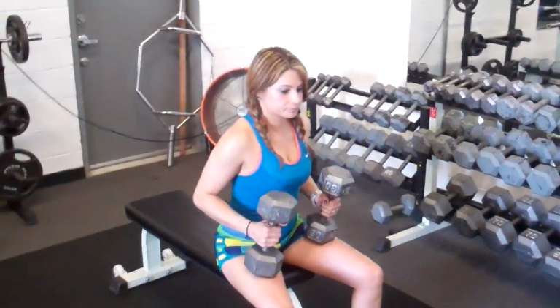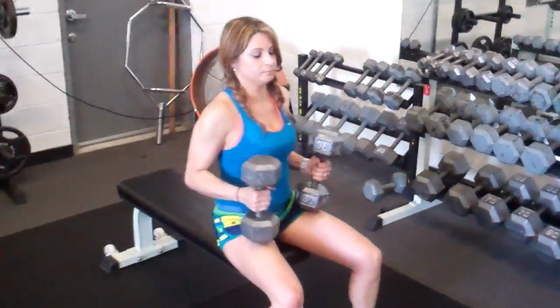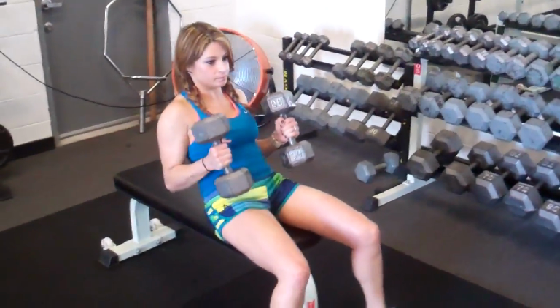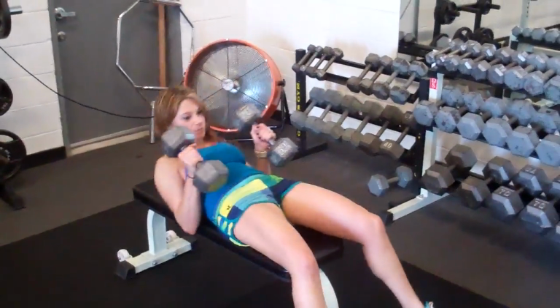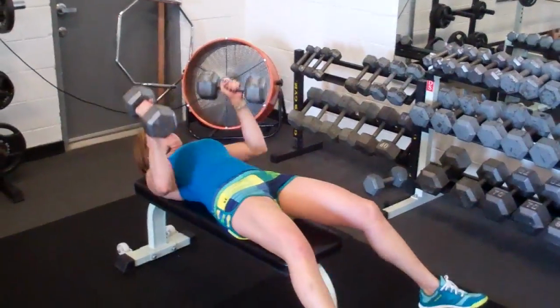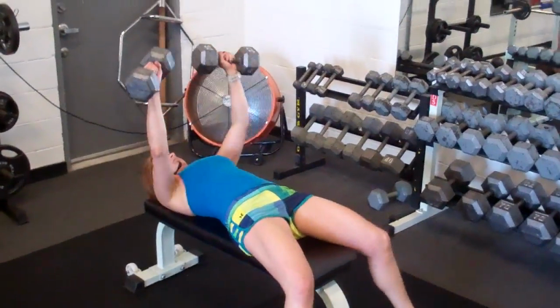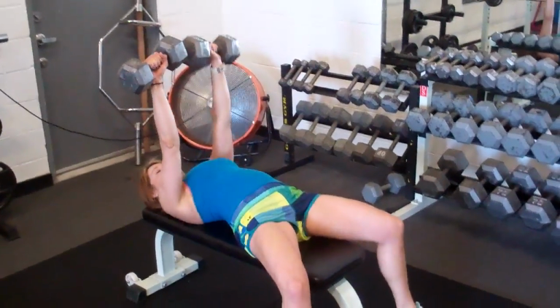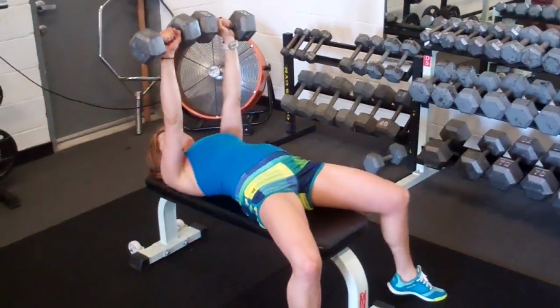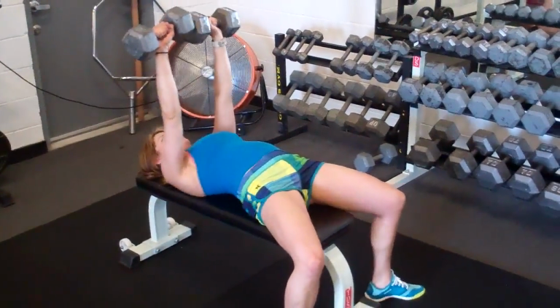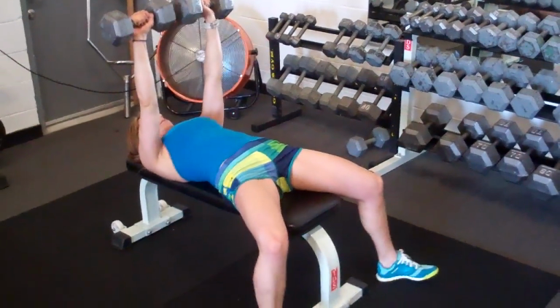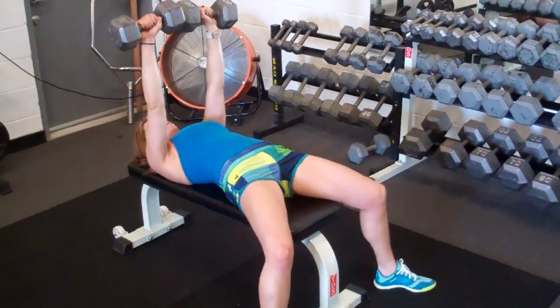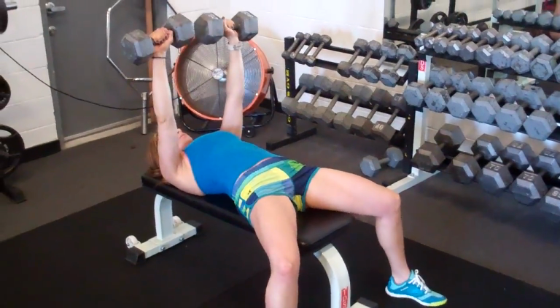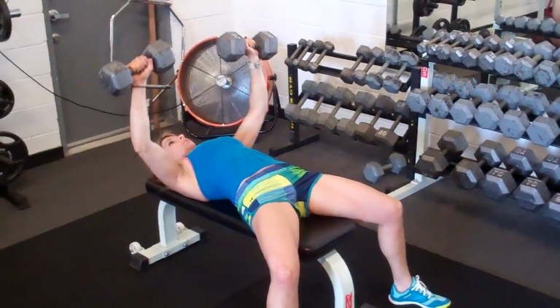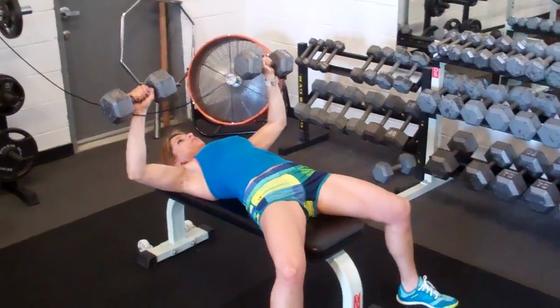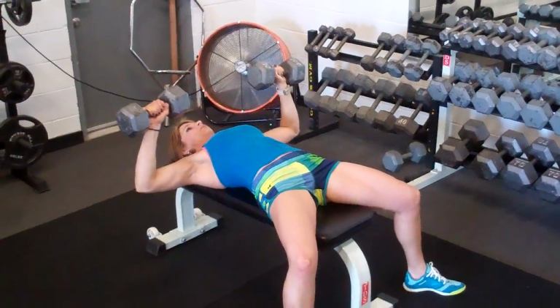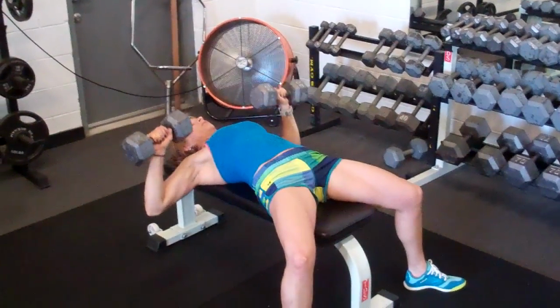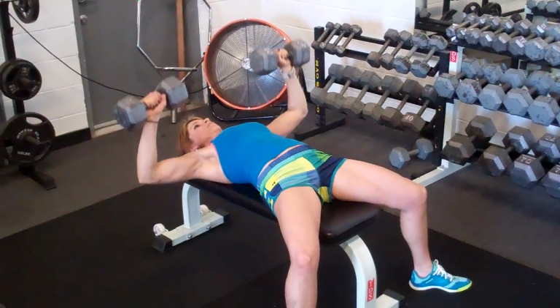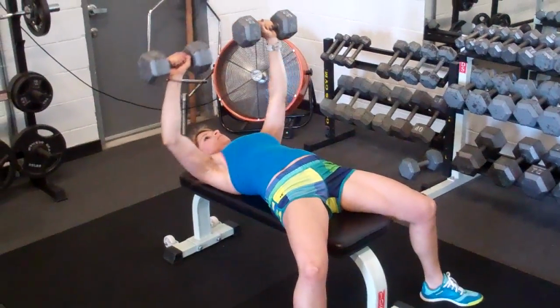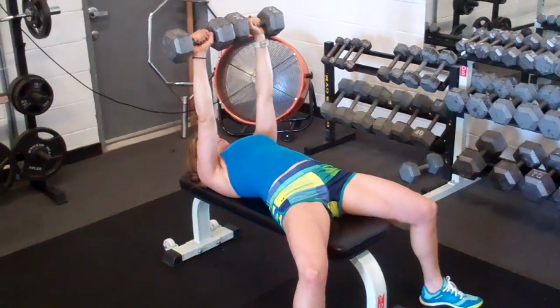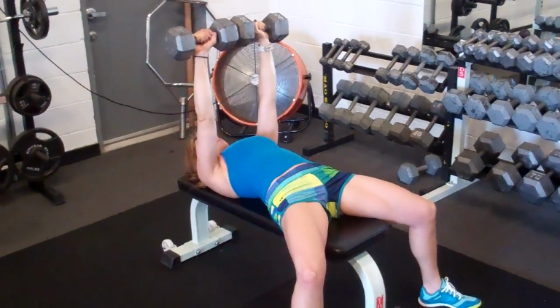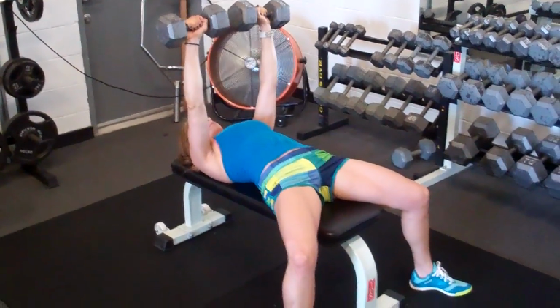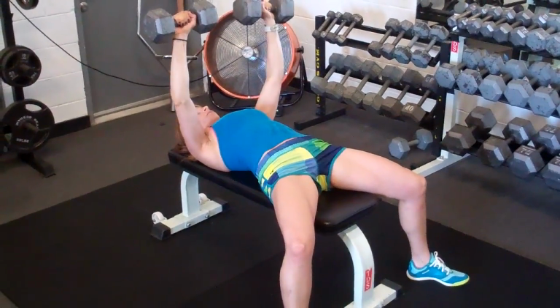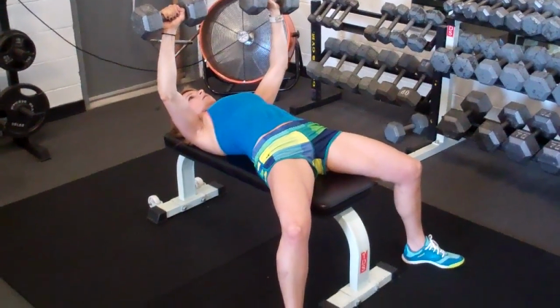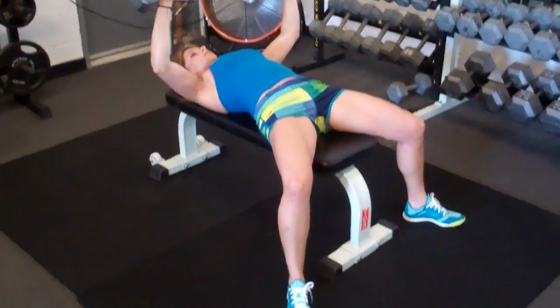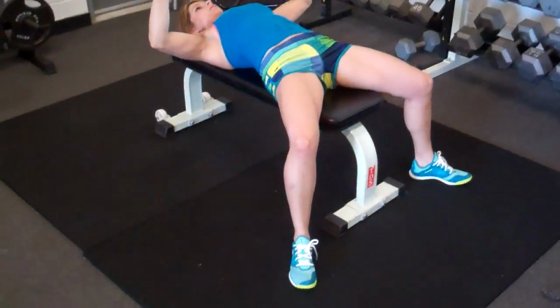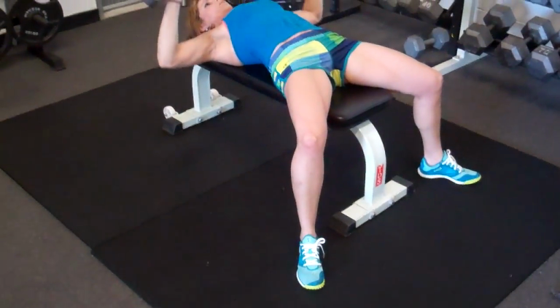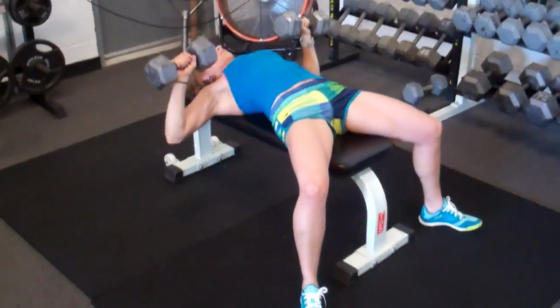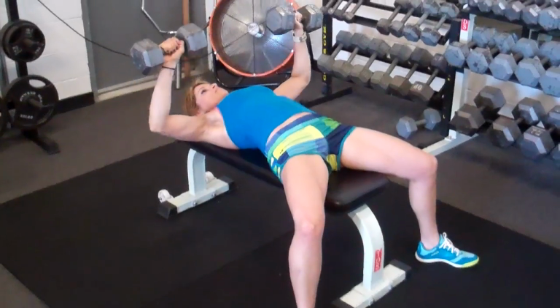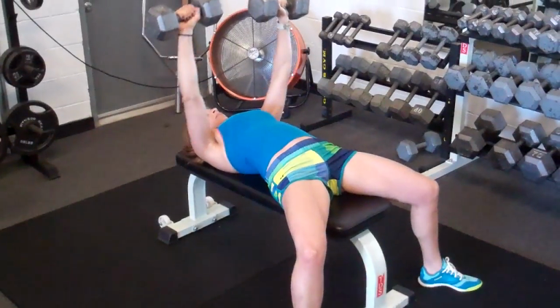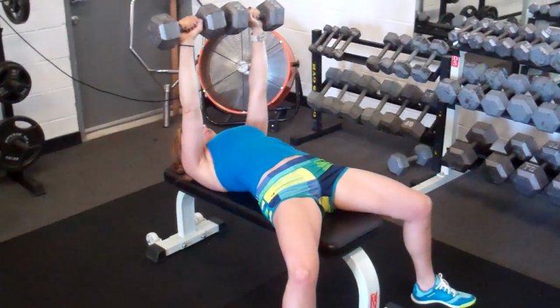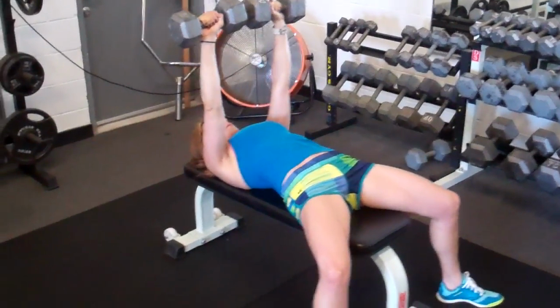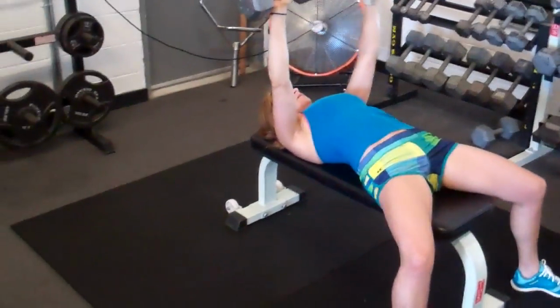Alright guys, Noble Training here. We got Andrea, 30 pound dumbbell chest press. Notice how she retracts her shoulder blades, goes down low and explodes up. Five points of contact, everything's perfect.